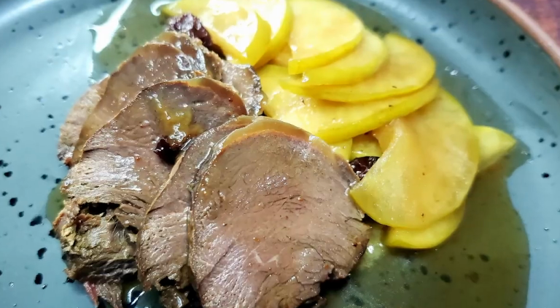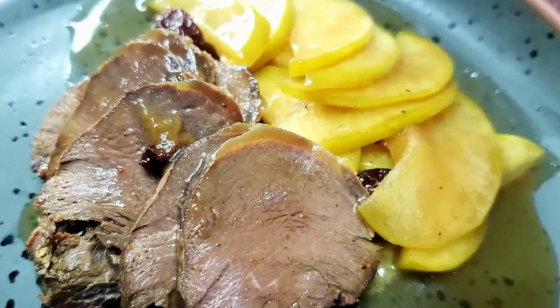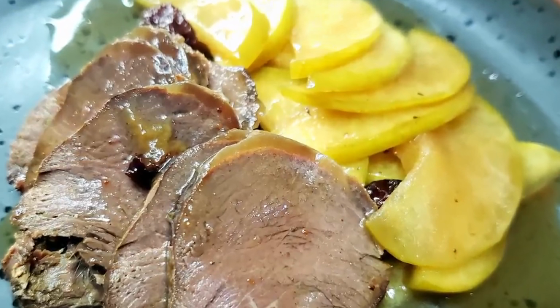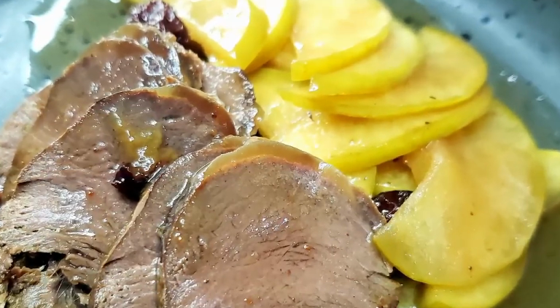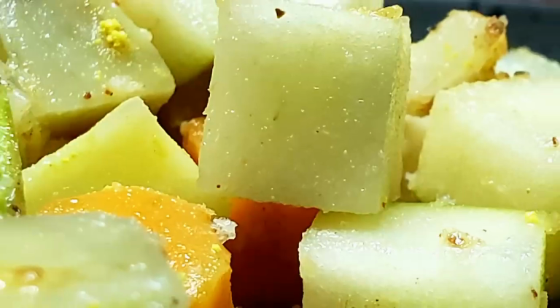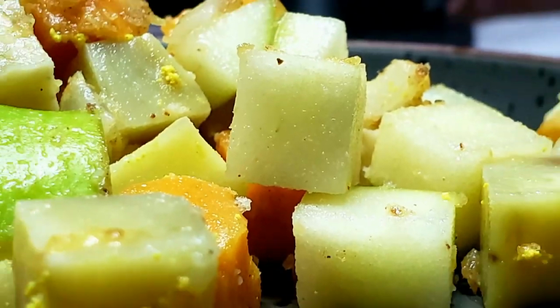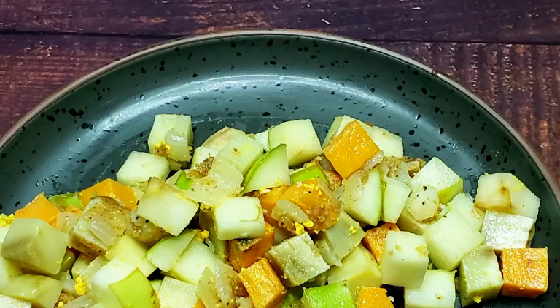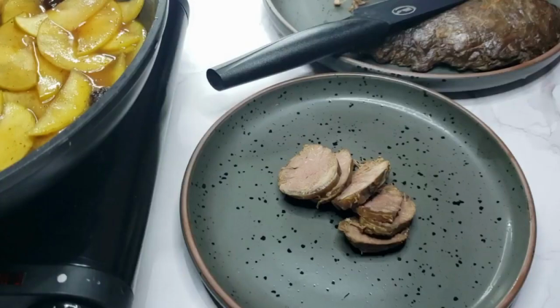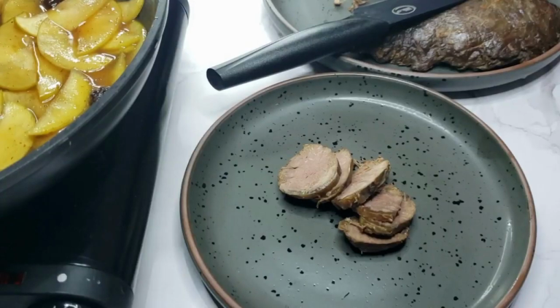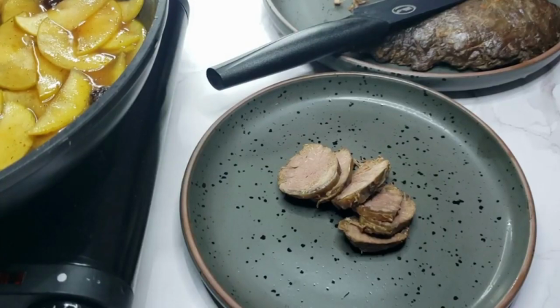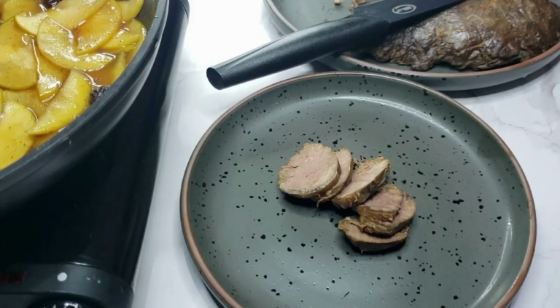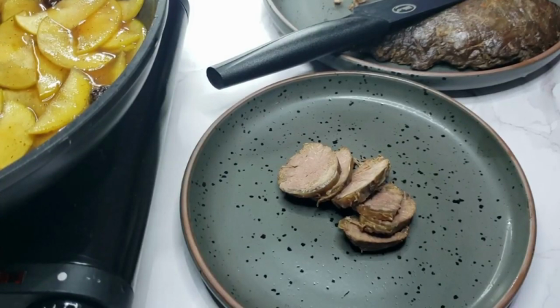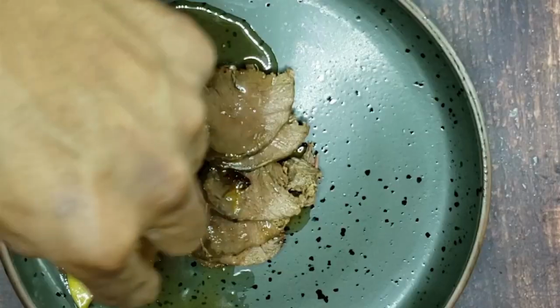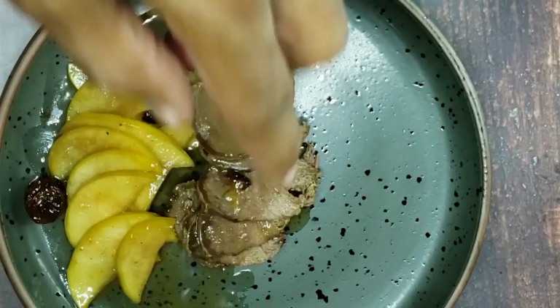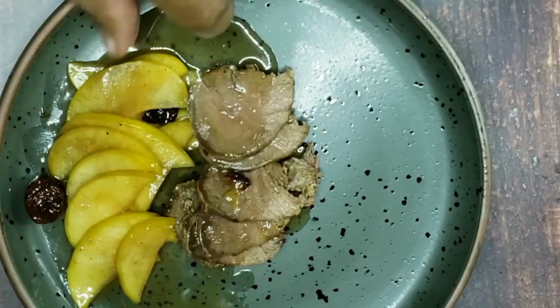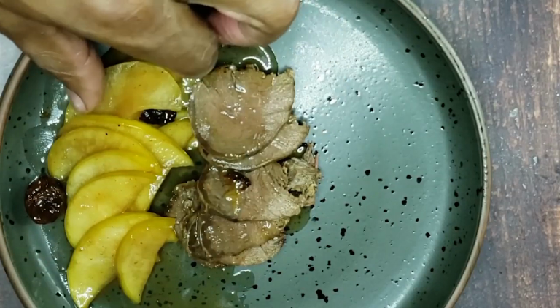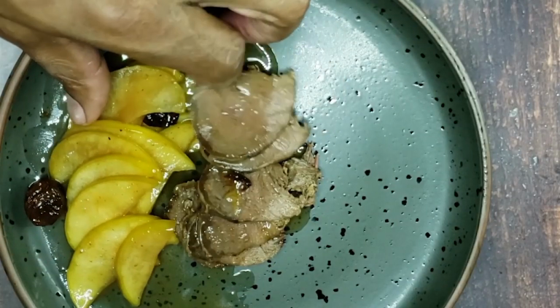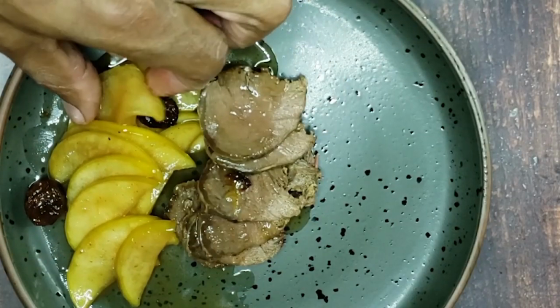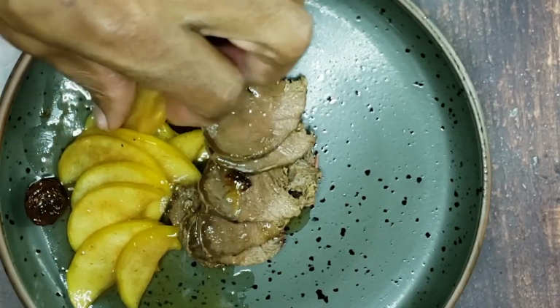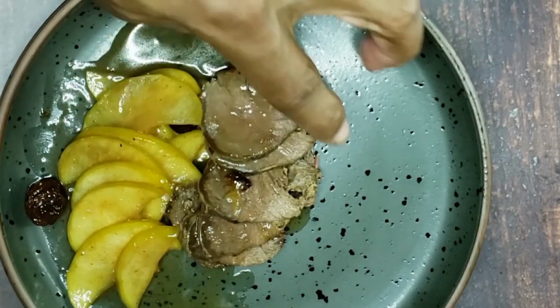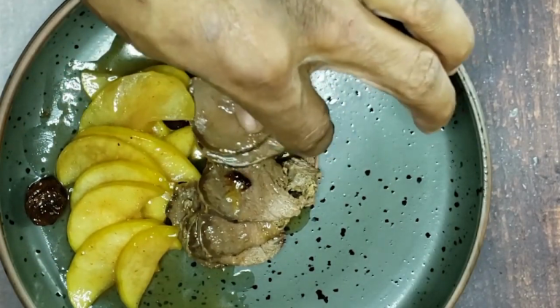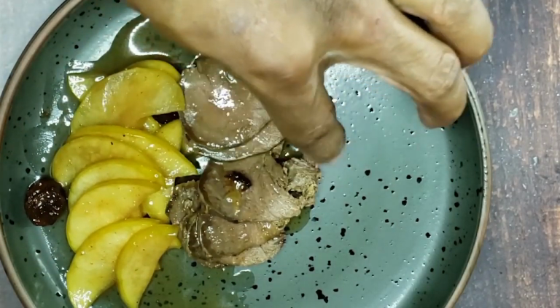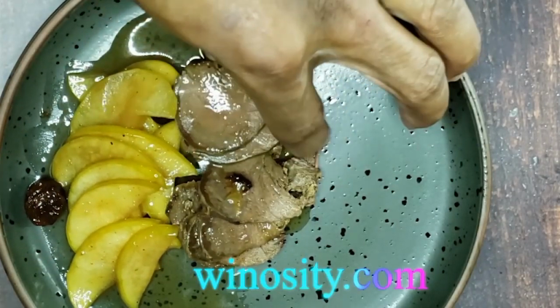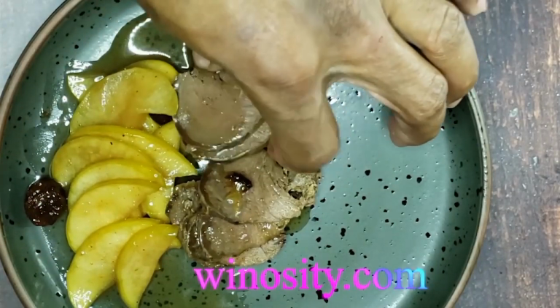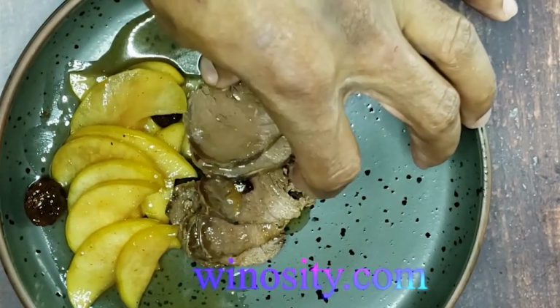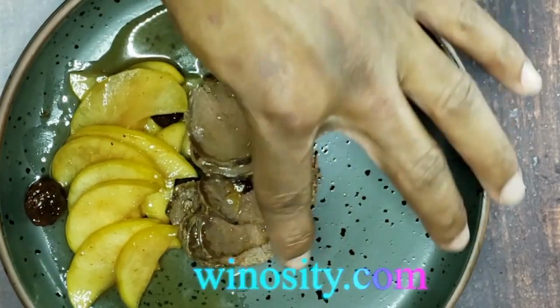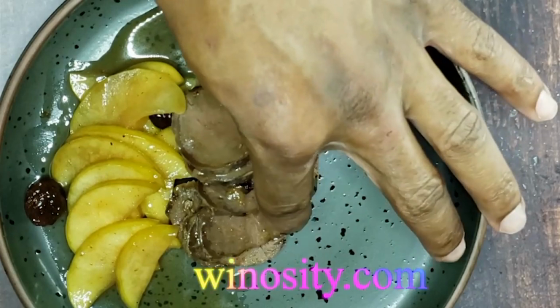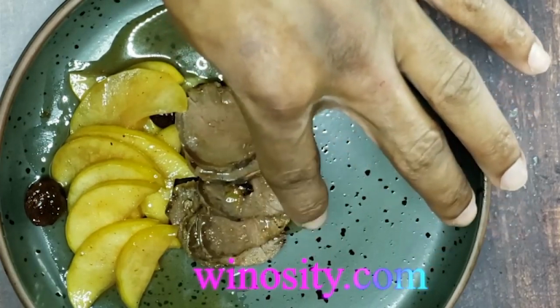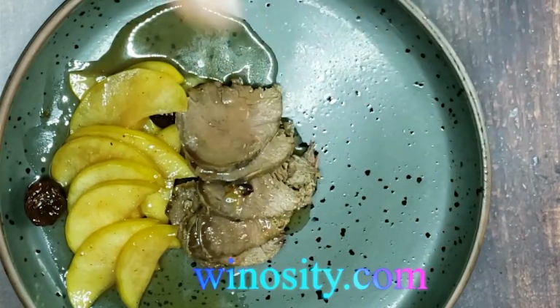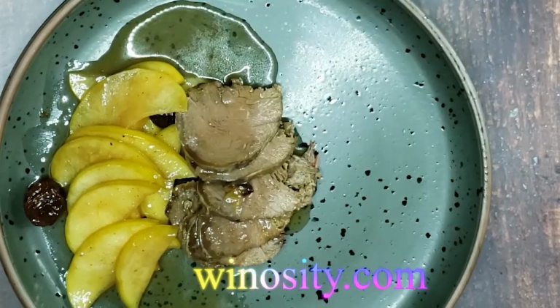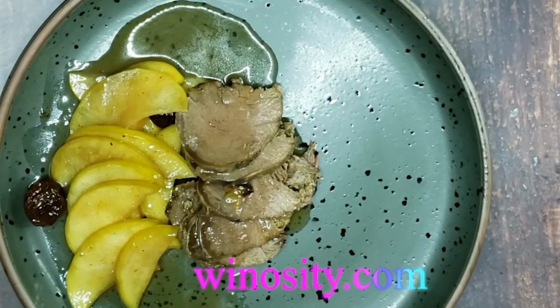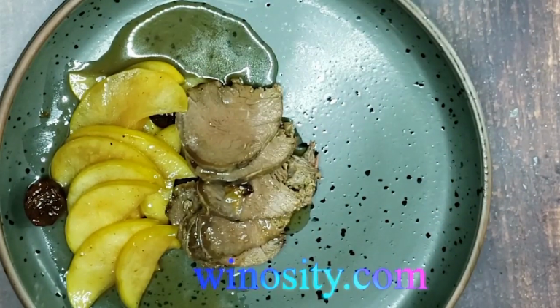This recipe is great paired with a green apple salad. It has the drippings from the meat, brown sugar, and butter. Together, they make a hearty main course. You can see the recipe for the salad at winocity.com.